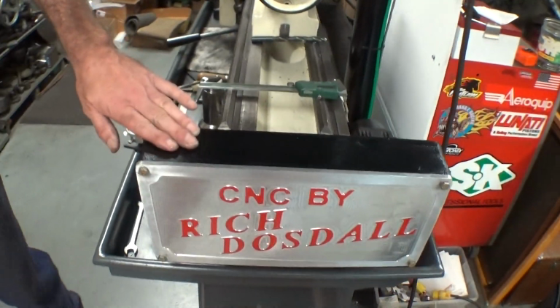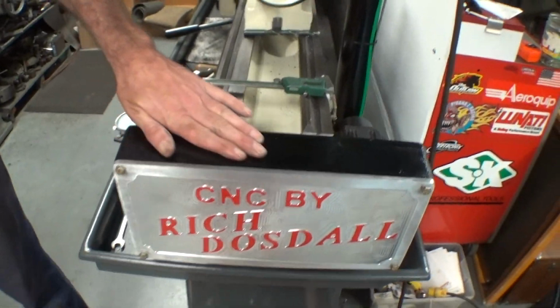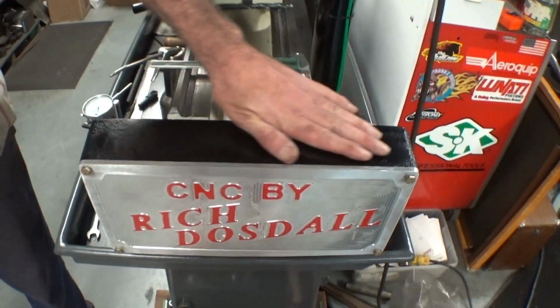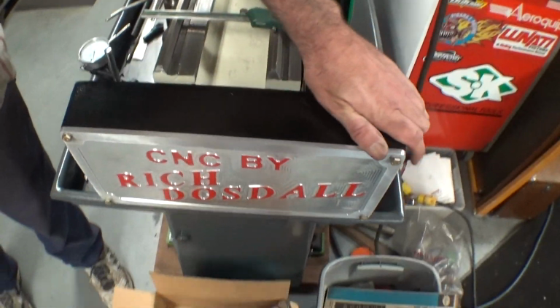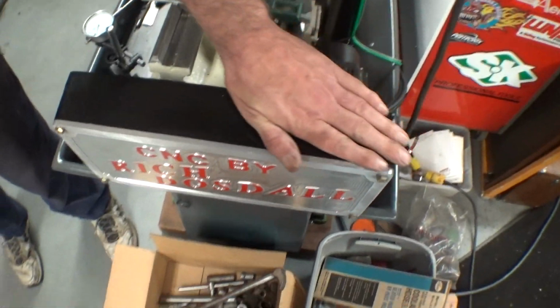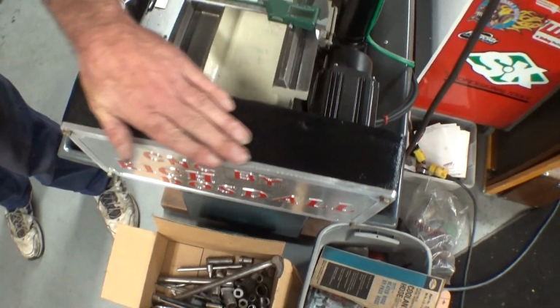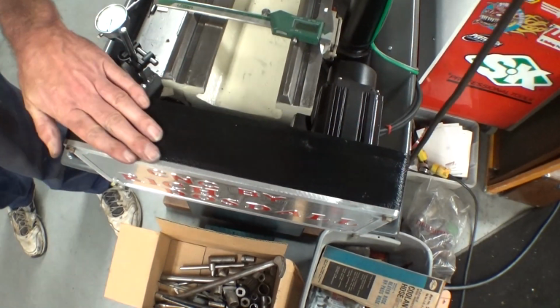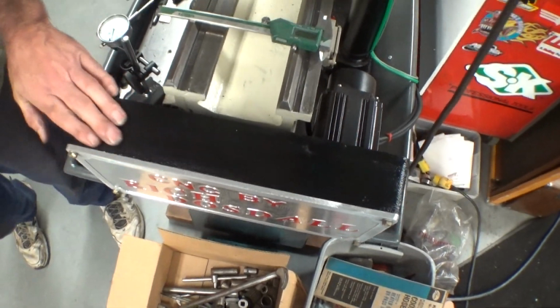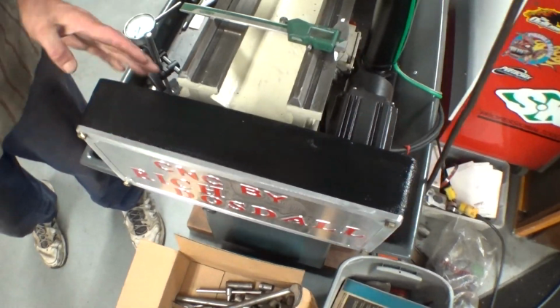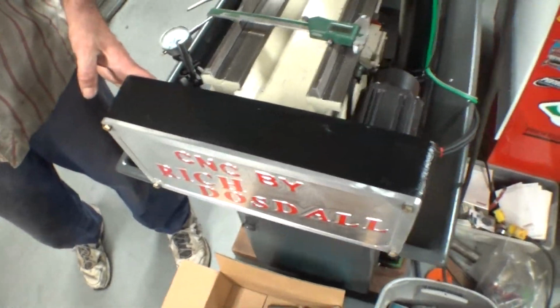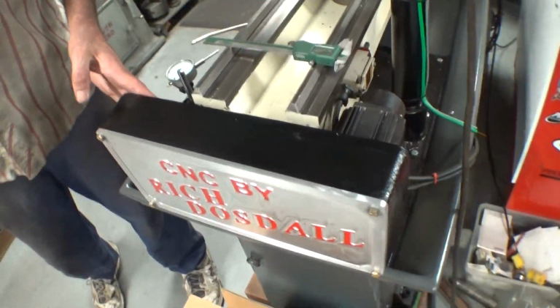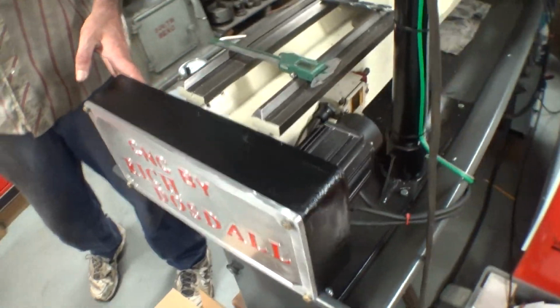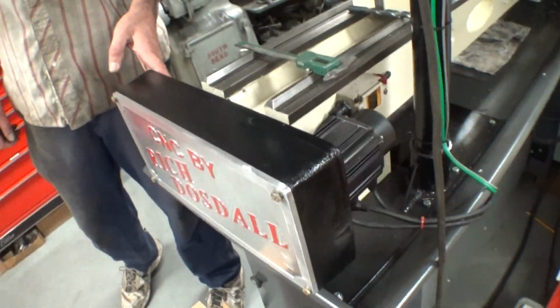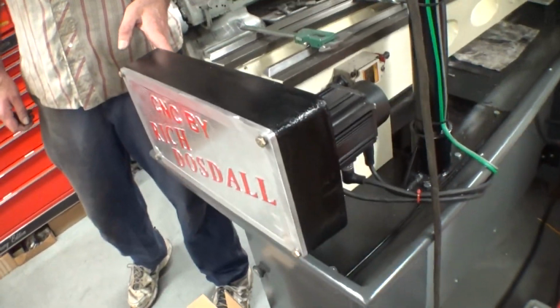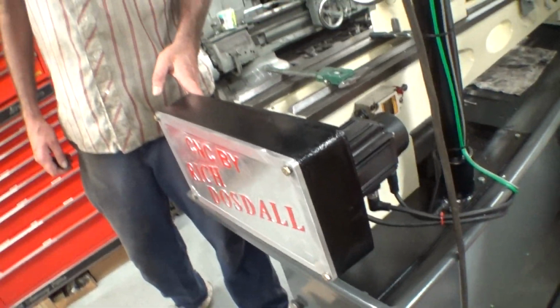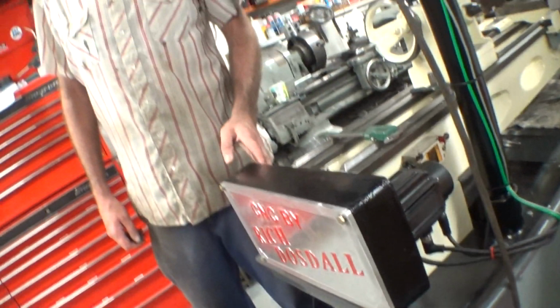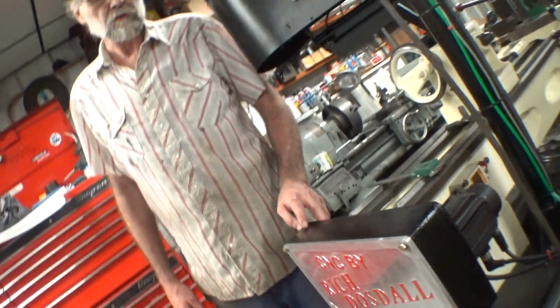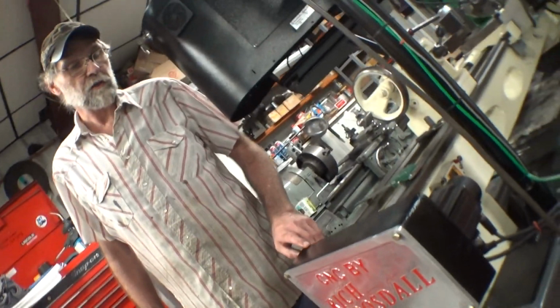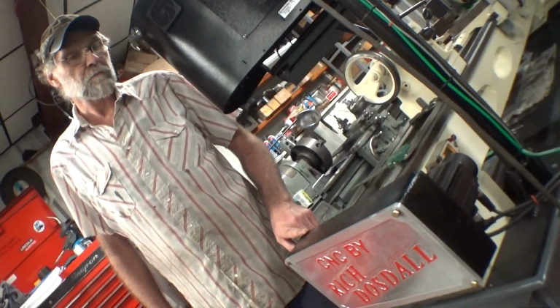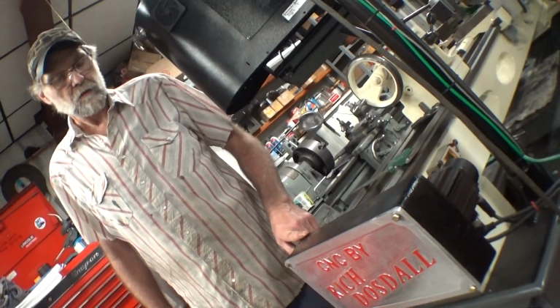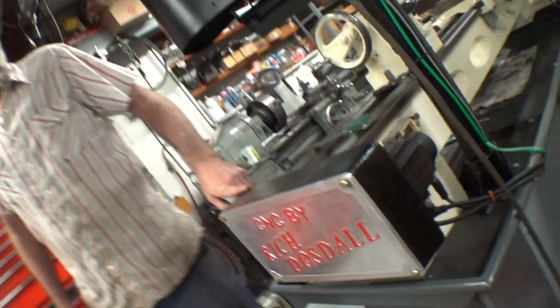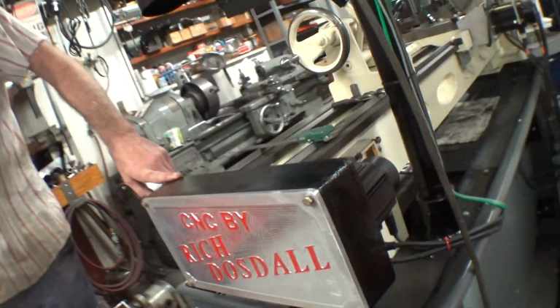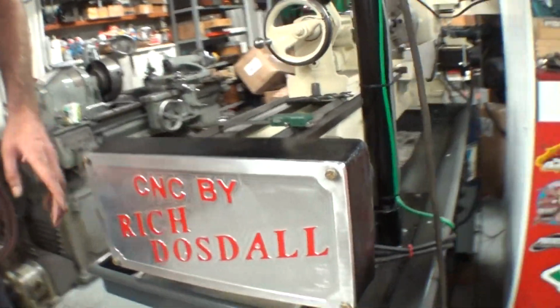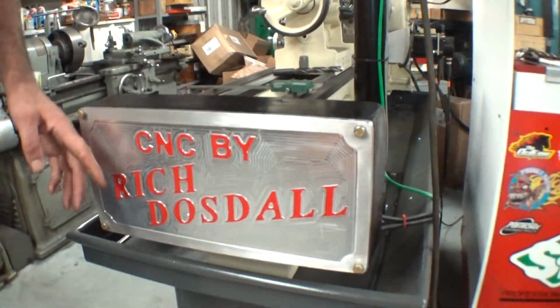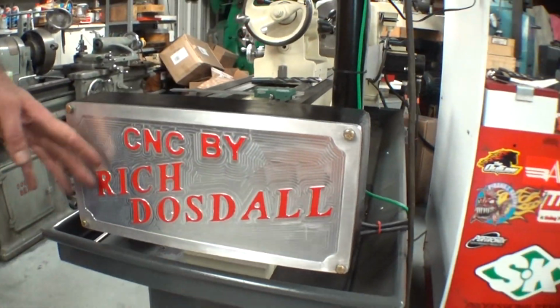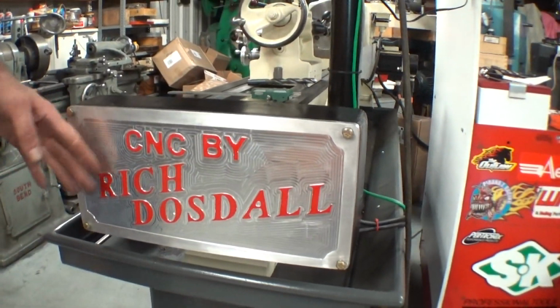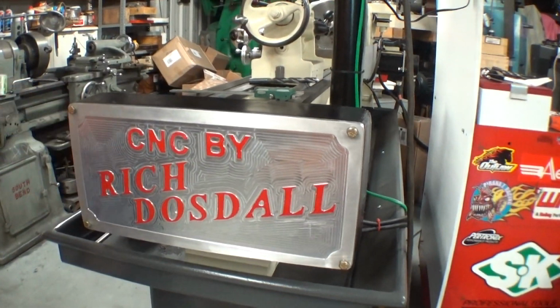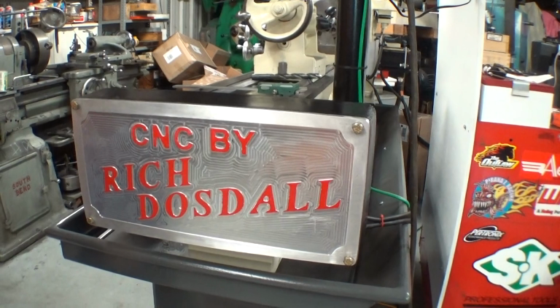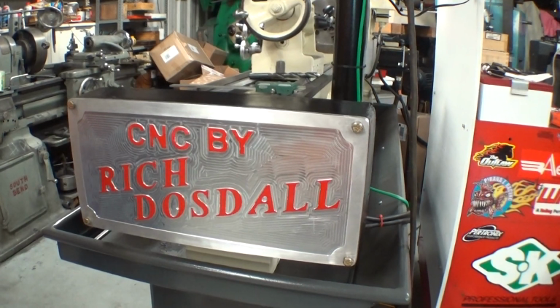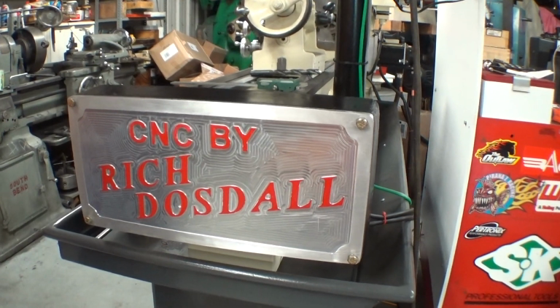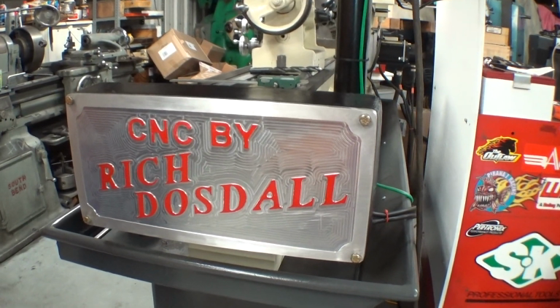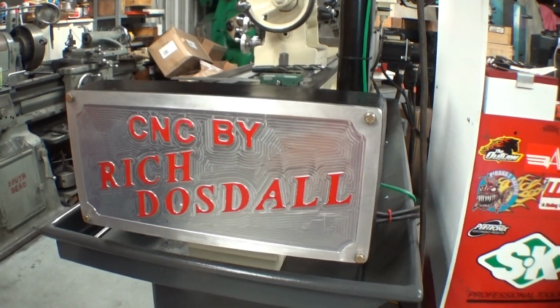The motor slash gearbox here — I made a wooden pattern for it and had it cast out of cast iron. The cover, of course, is aluminum. I milled that out on my CNC mill.